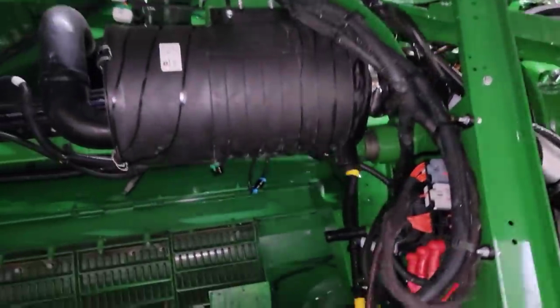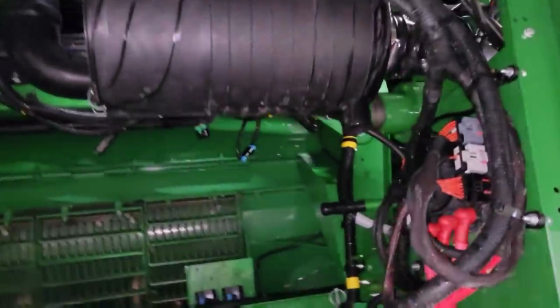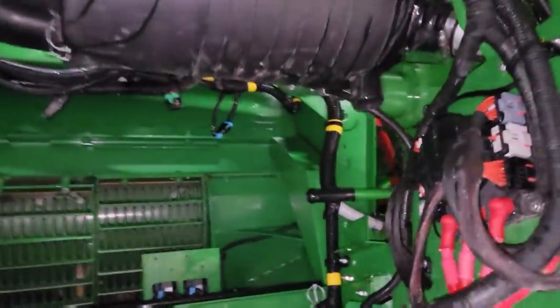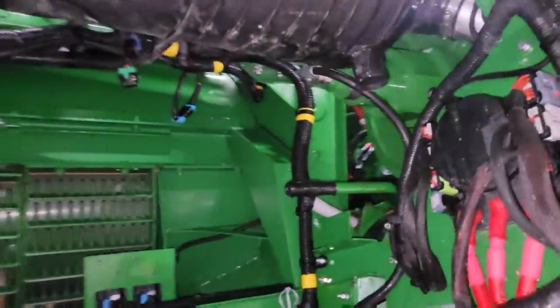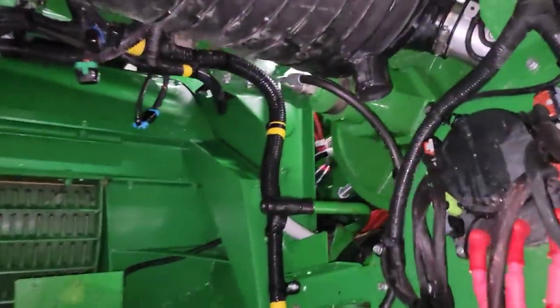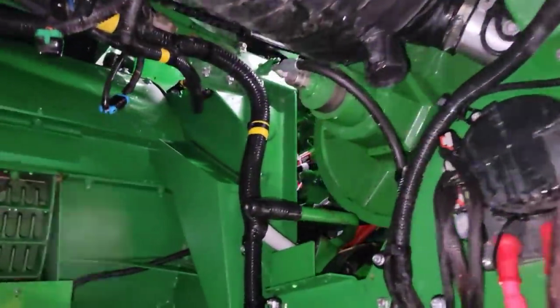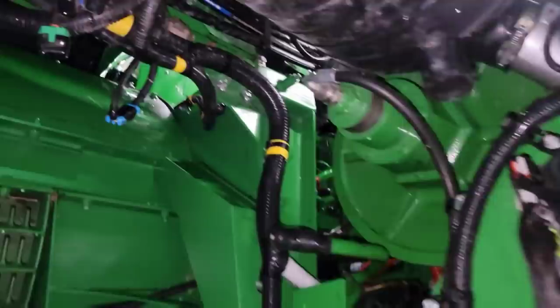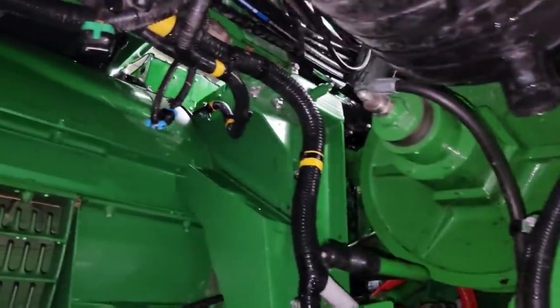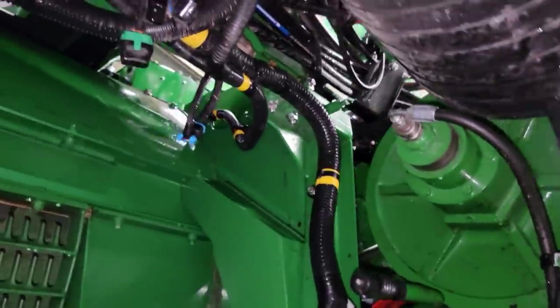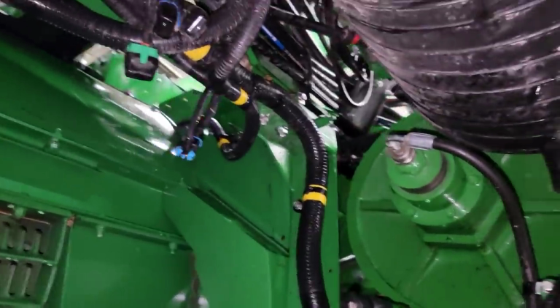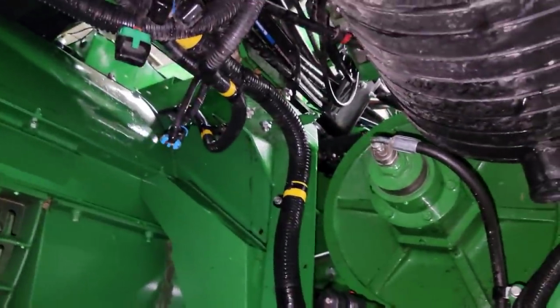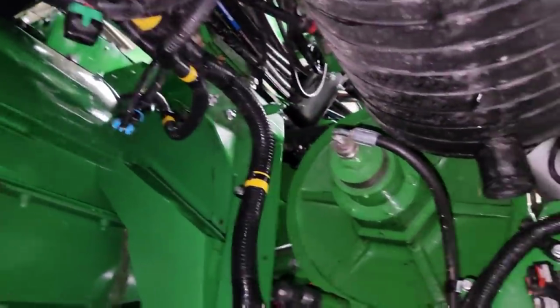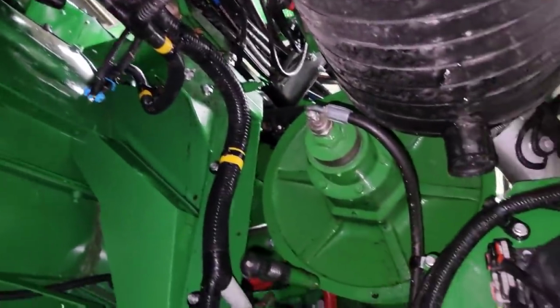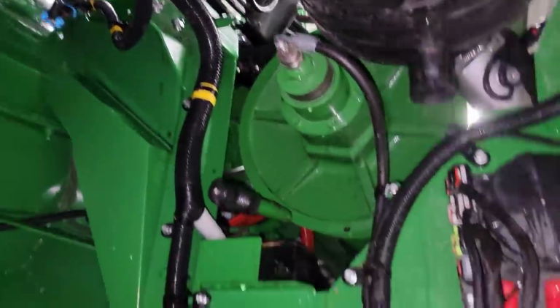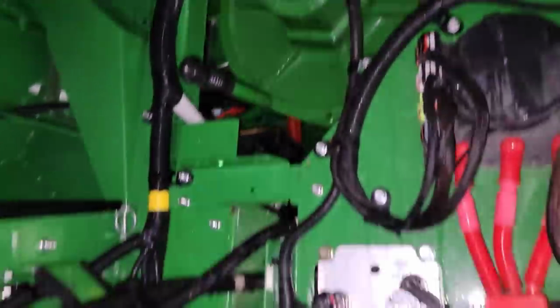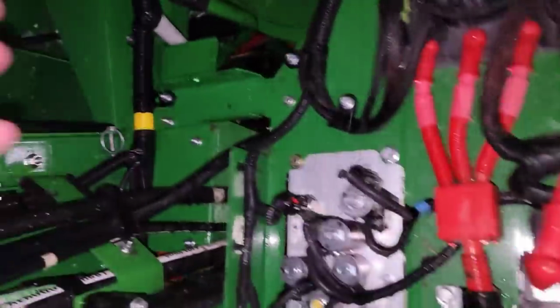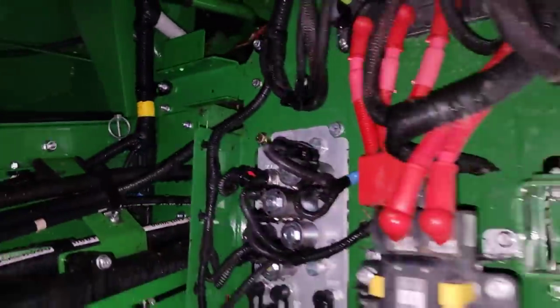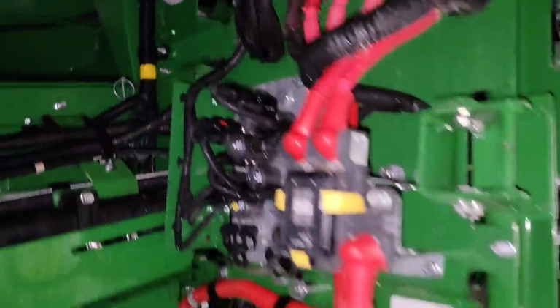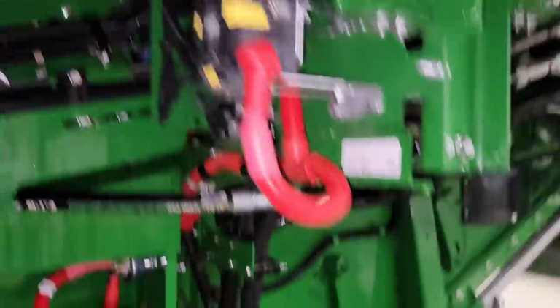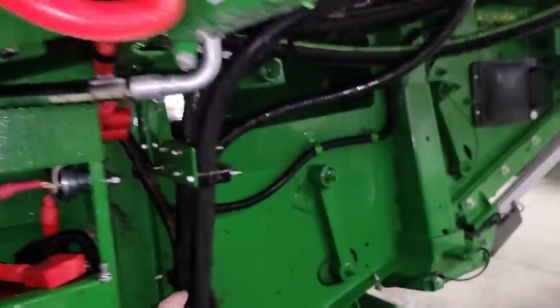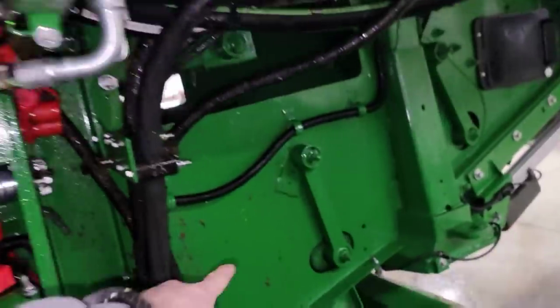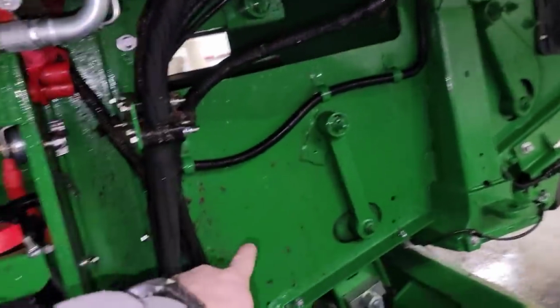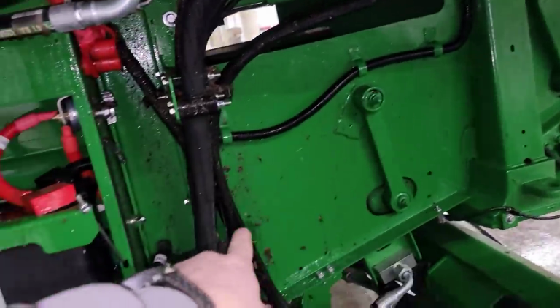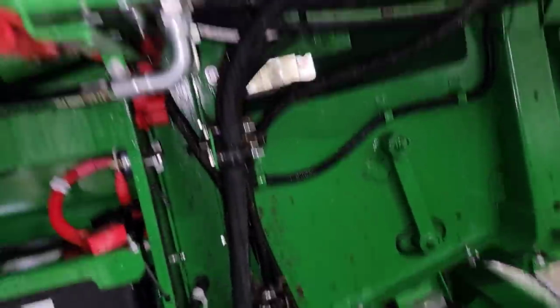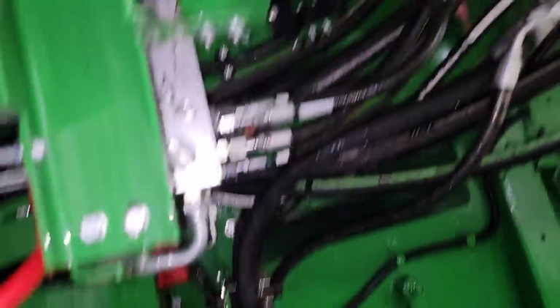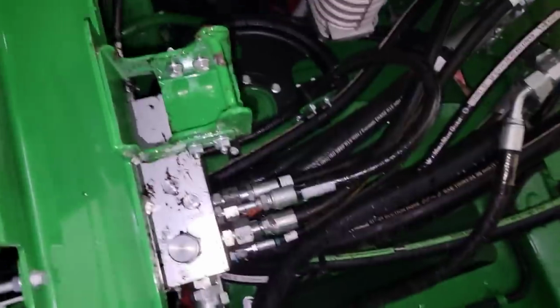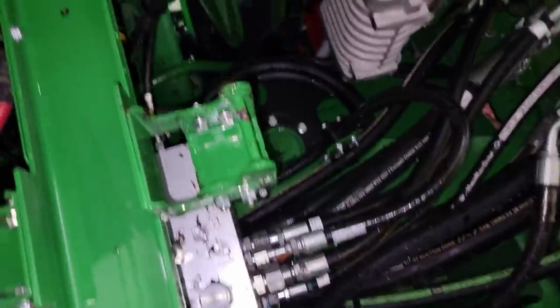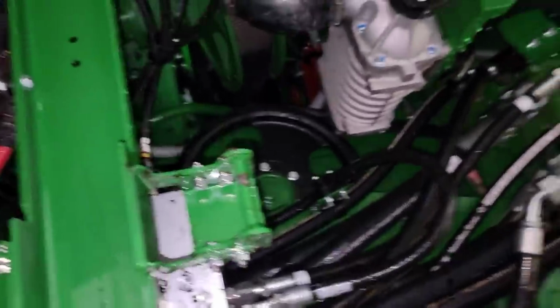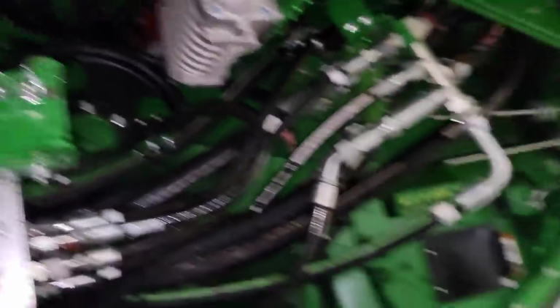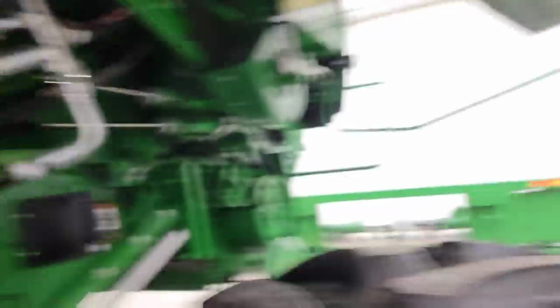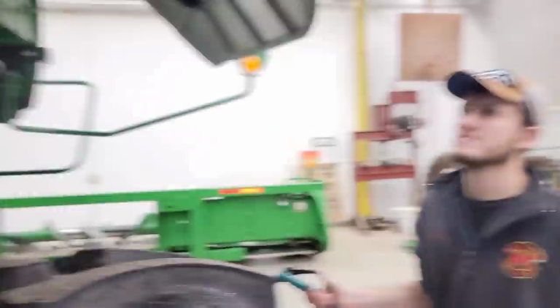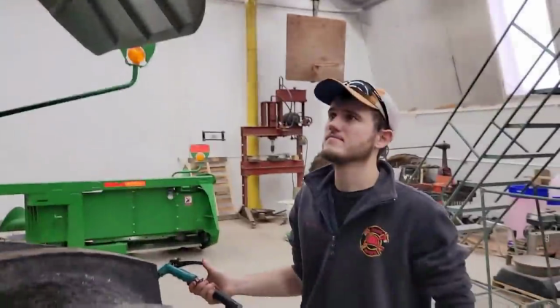I climbed up on top of the engine compartment and got the hose up there and started hosing stuff down. Now we have a bunch more dirt down here that needs to be rinsed off.